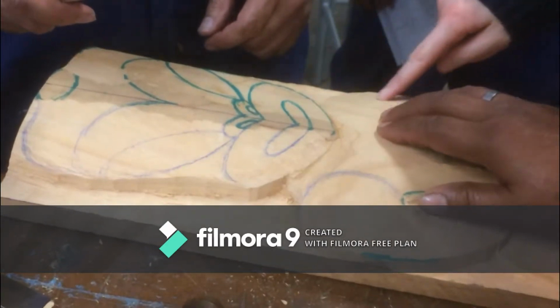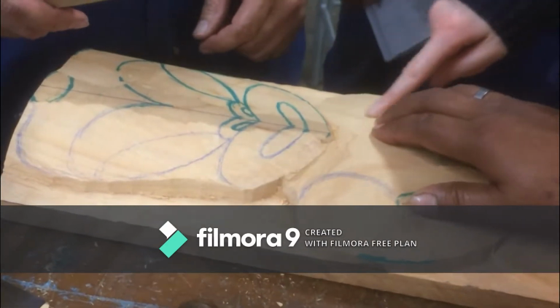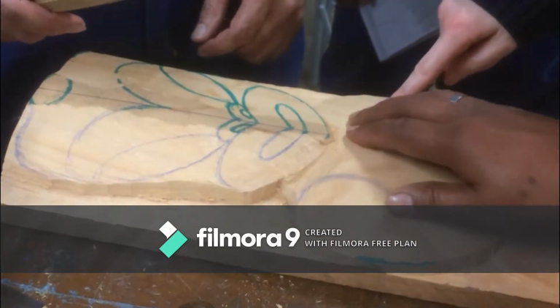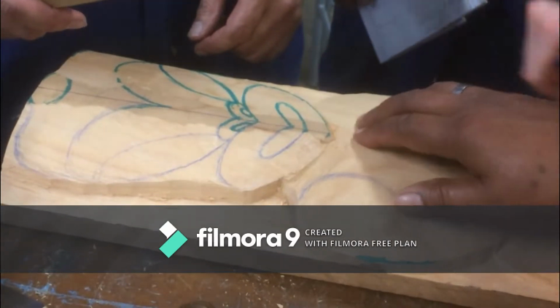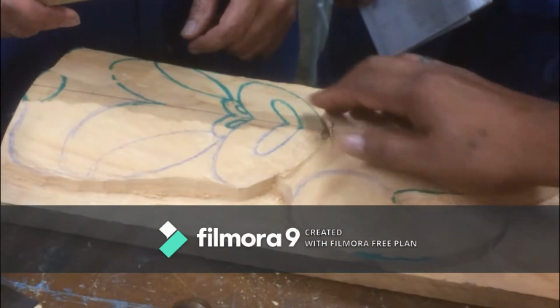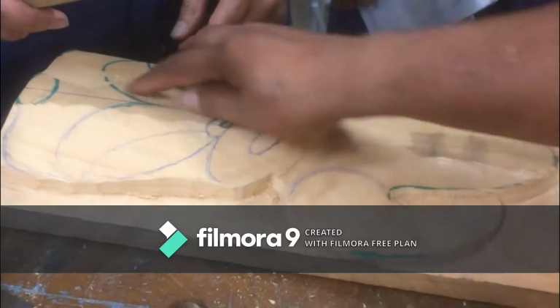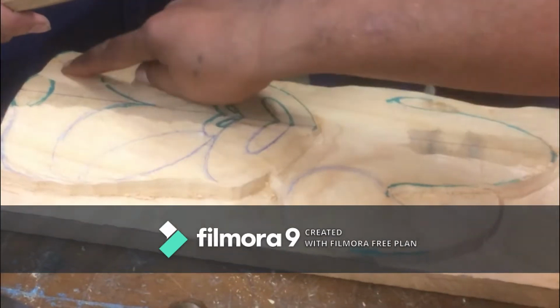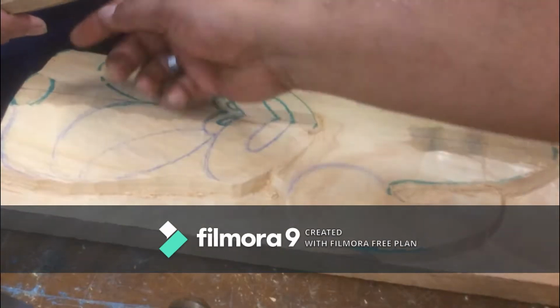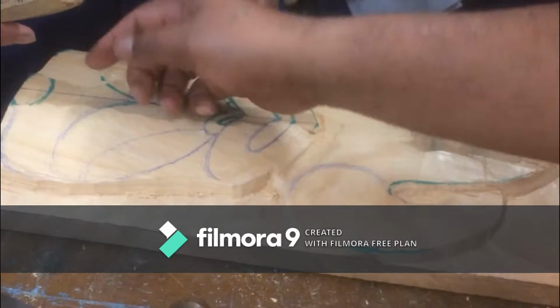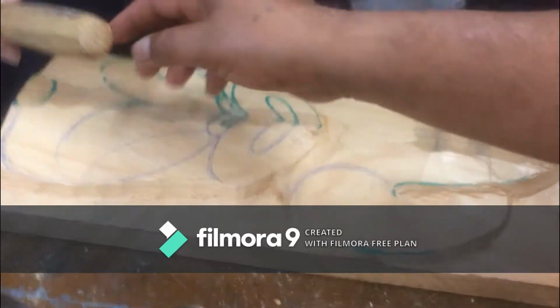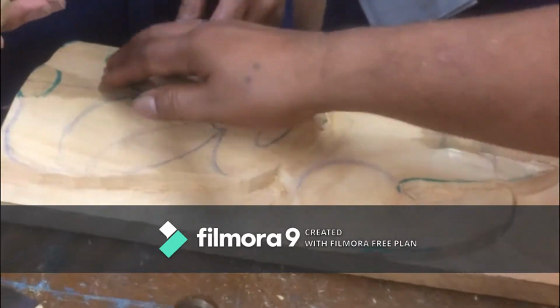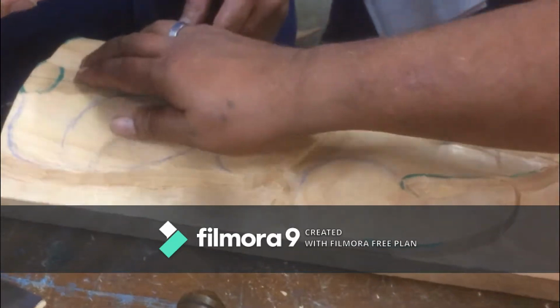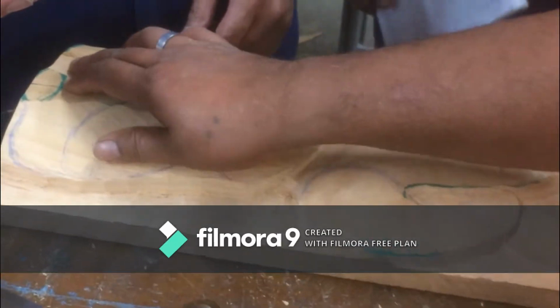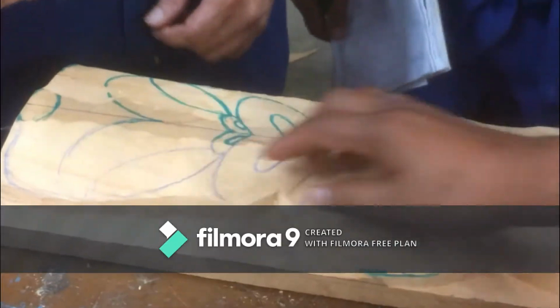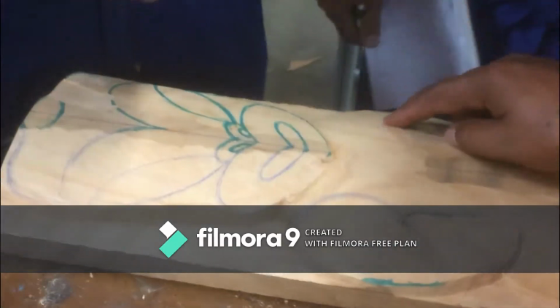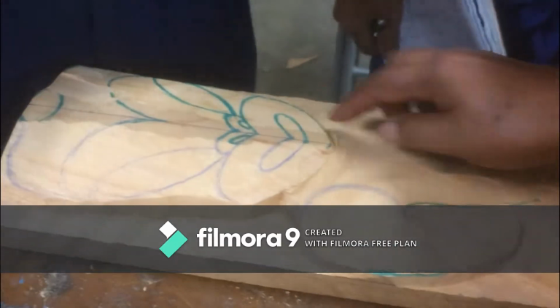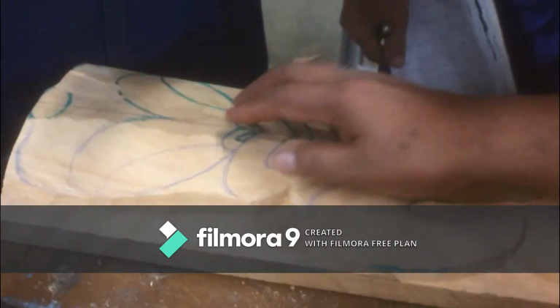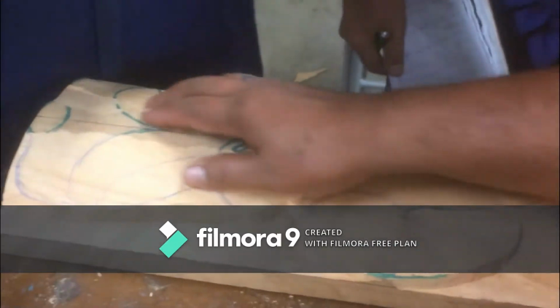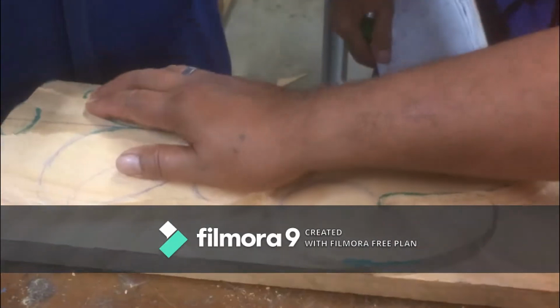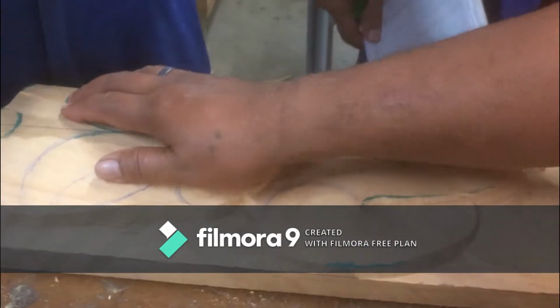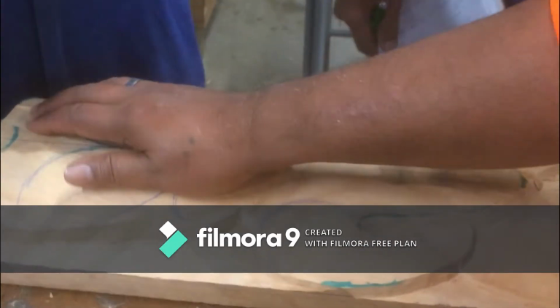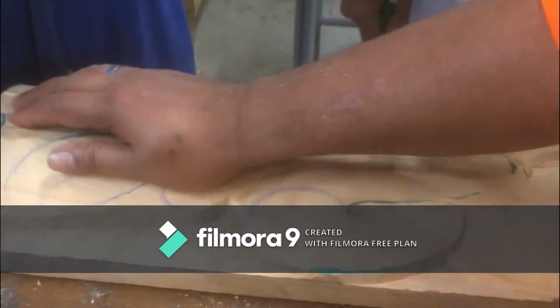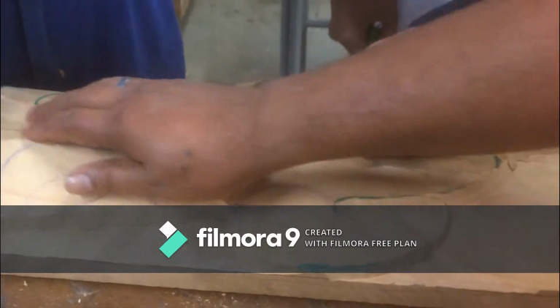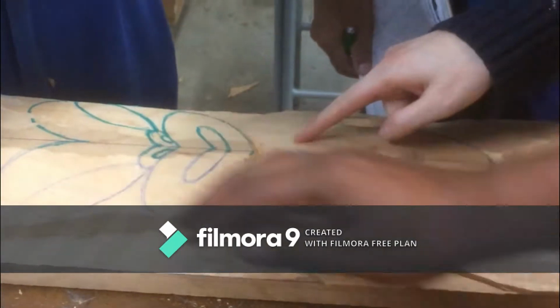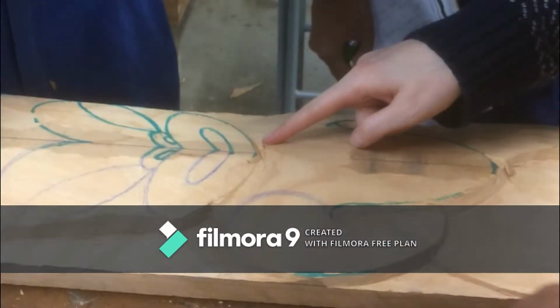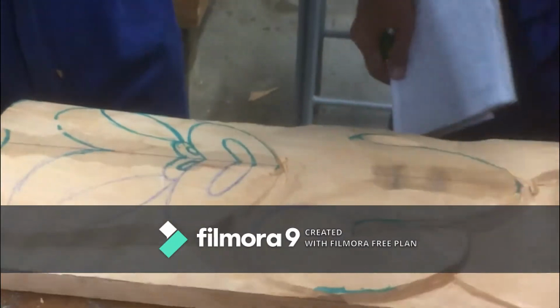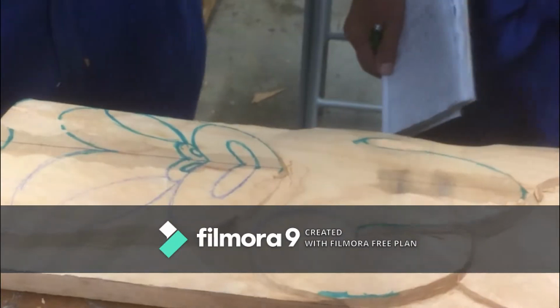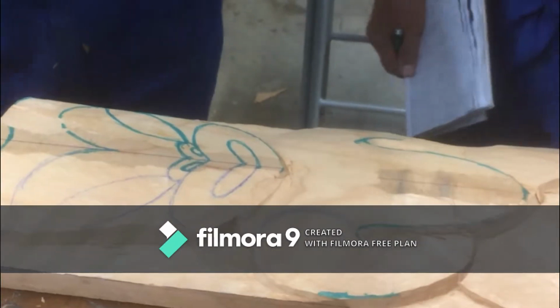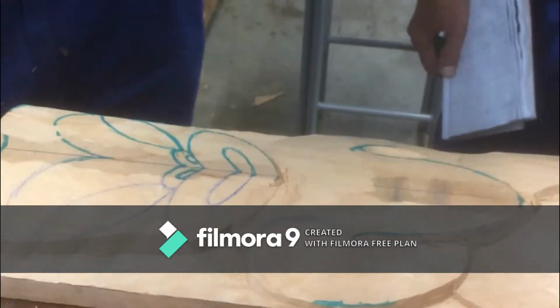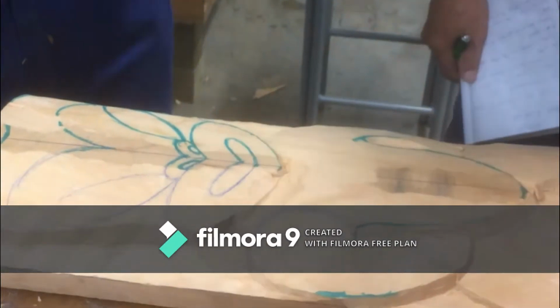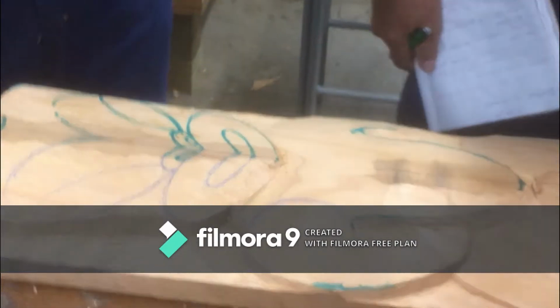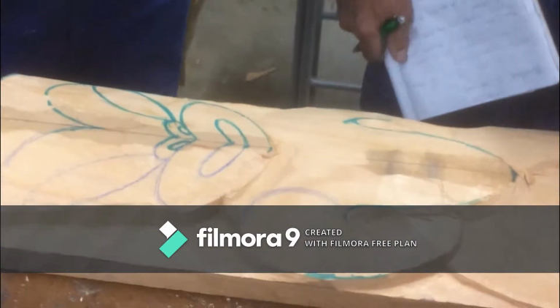That's your chisel — that's the other chisel. That one's a straight edge, so your corners are going to dig into the wood. Get the right angle of line.